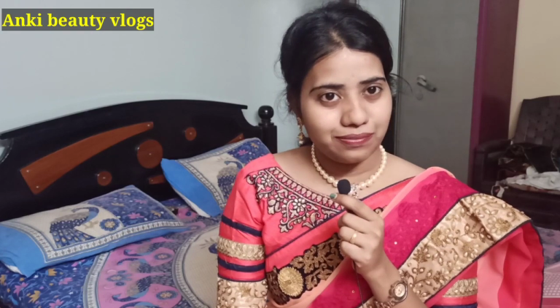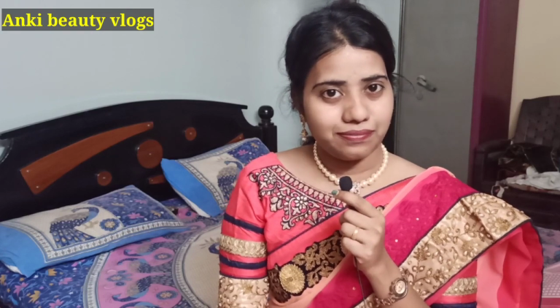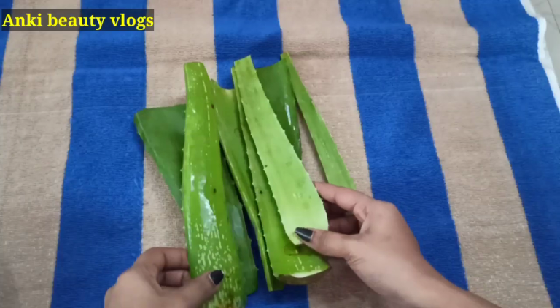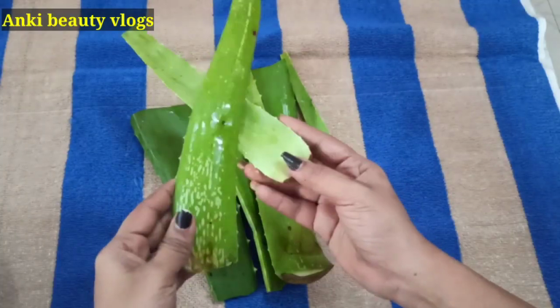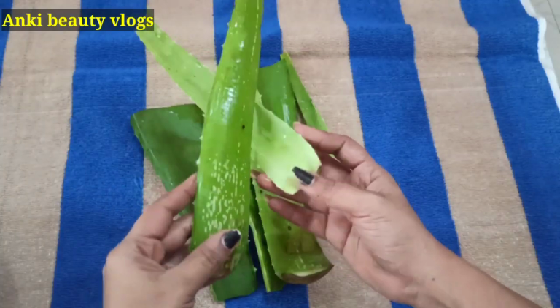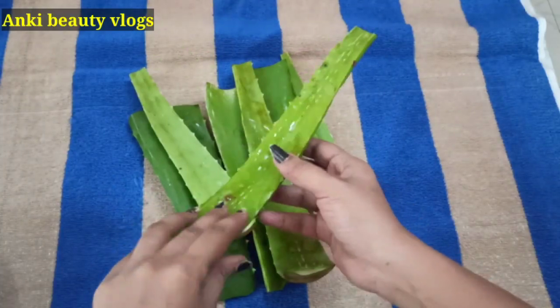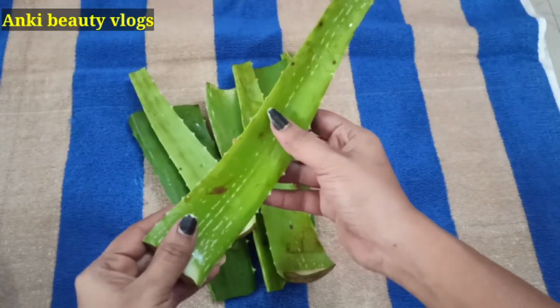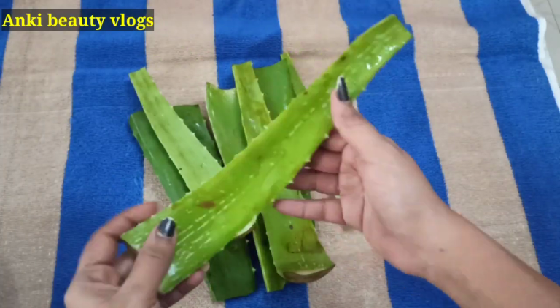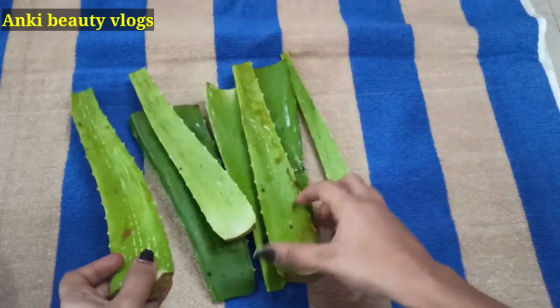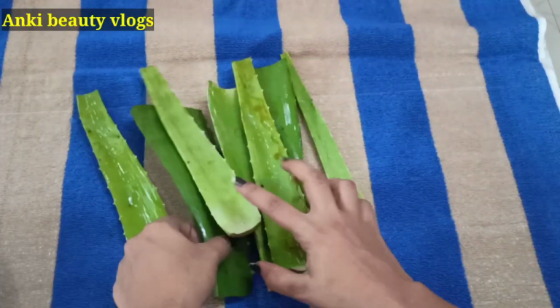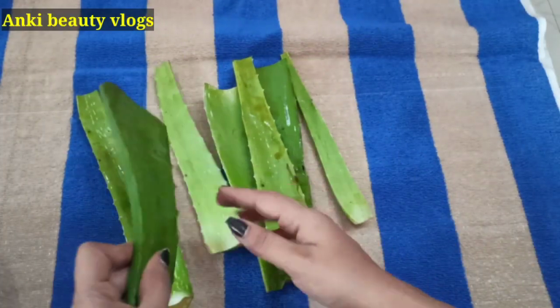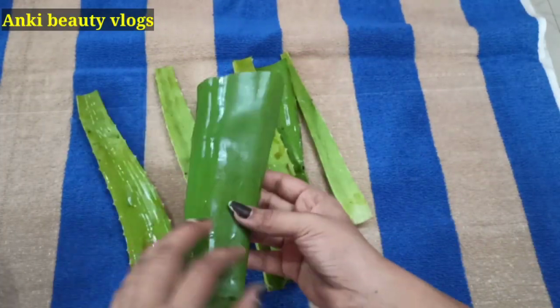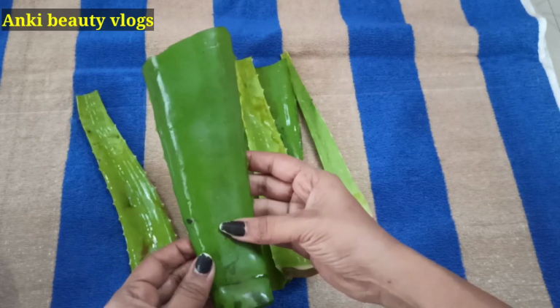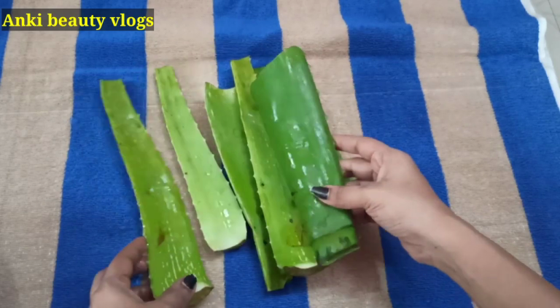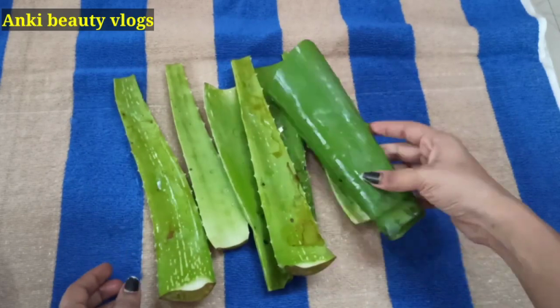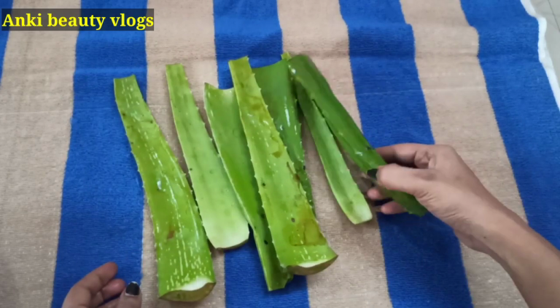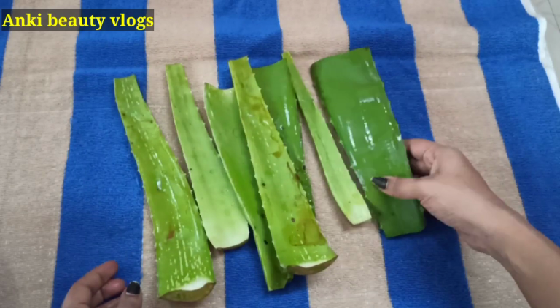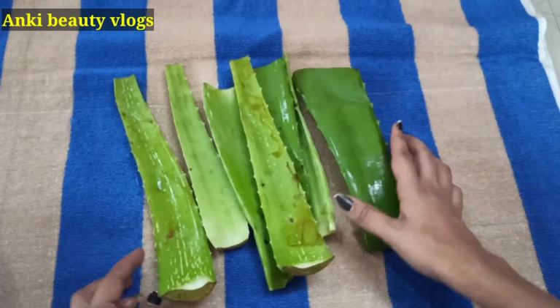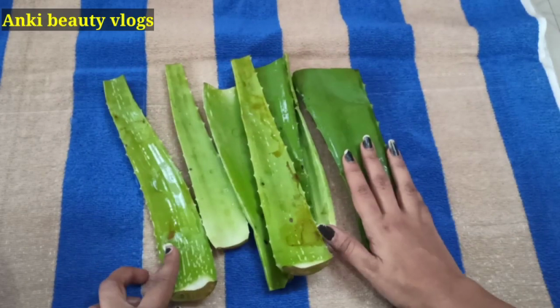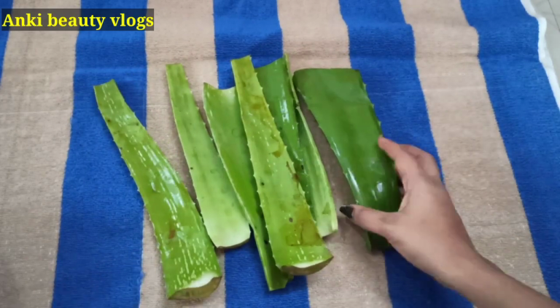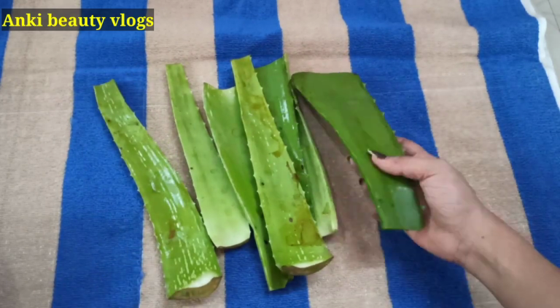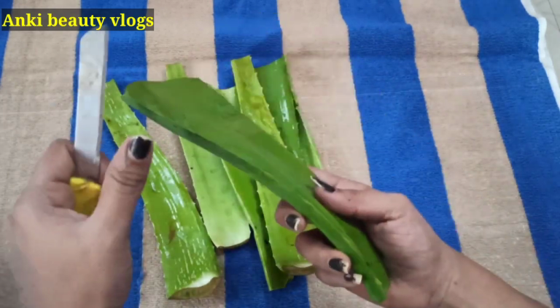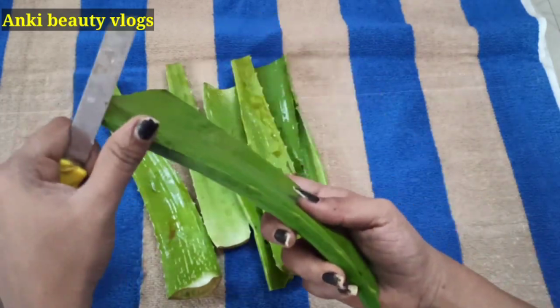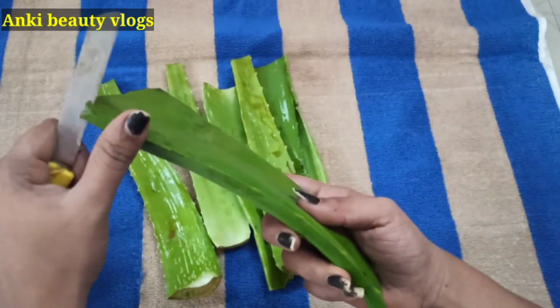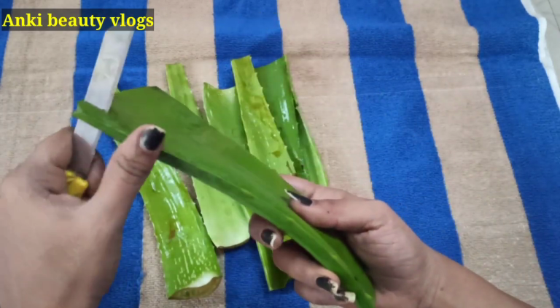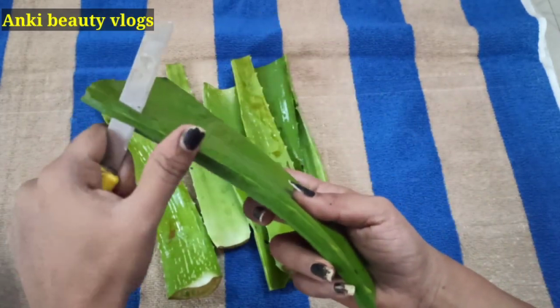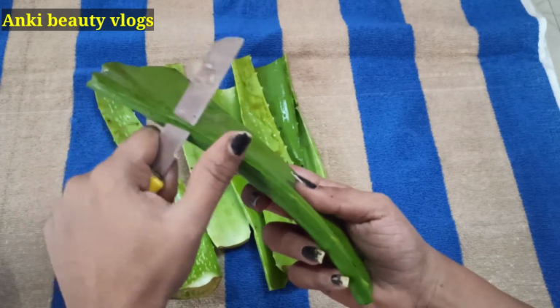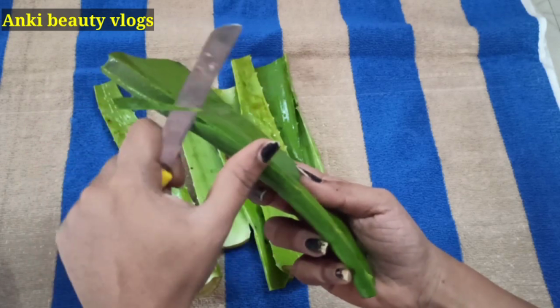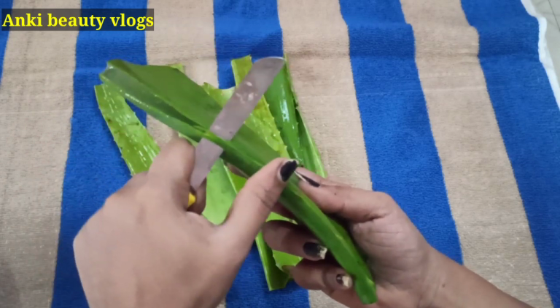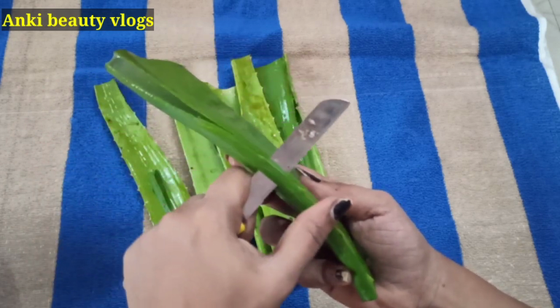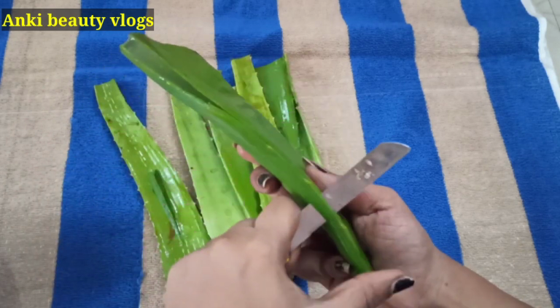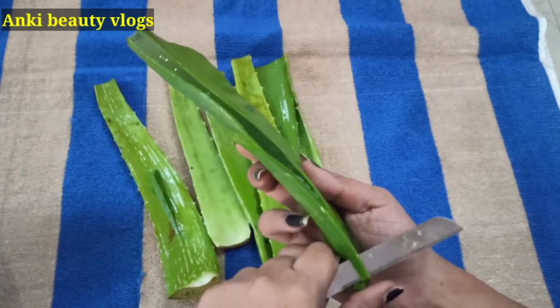We will wash the aloe vera and wash the face. We will wash the sides.